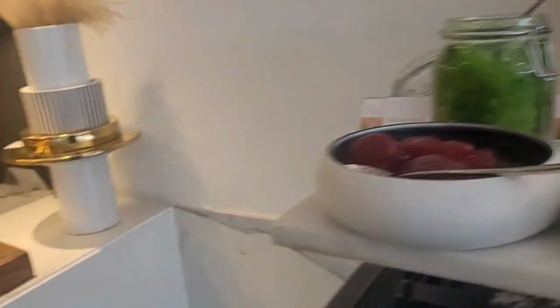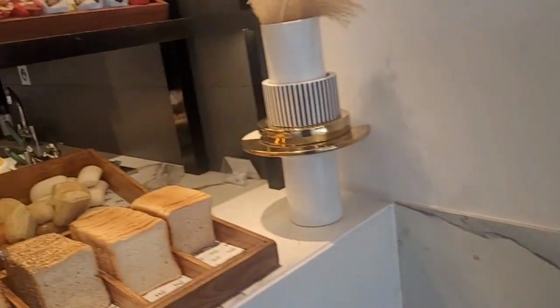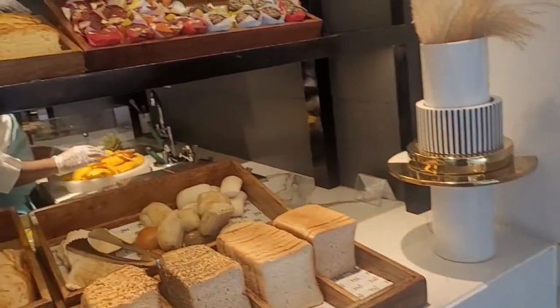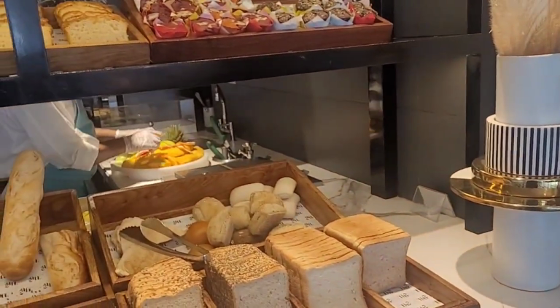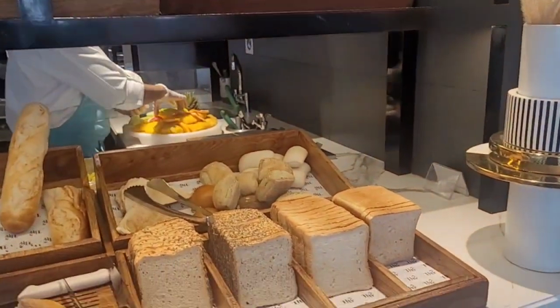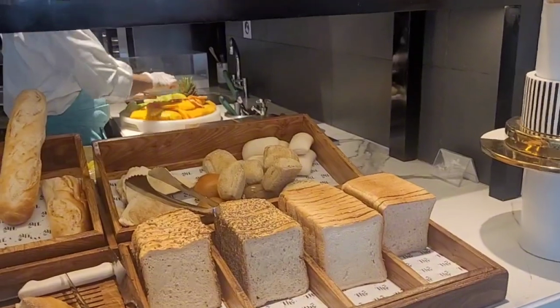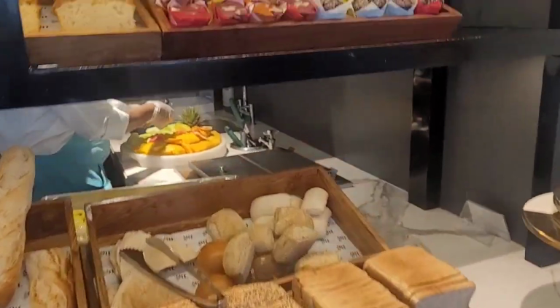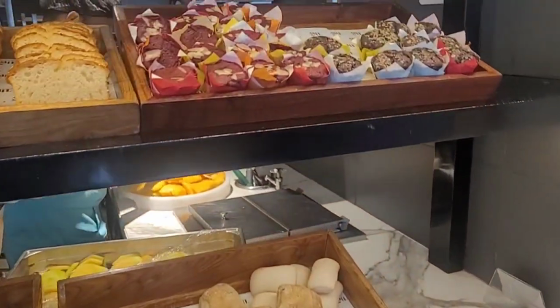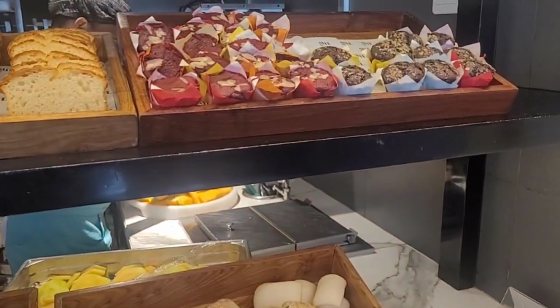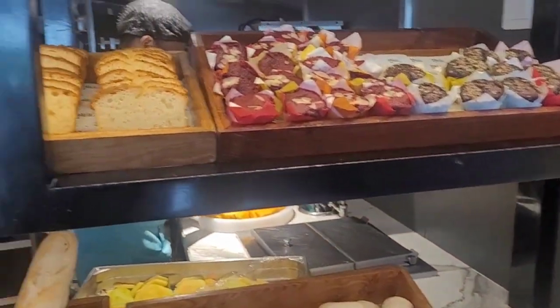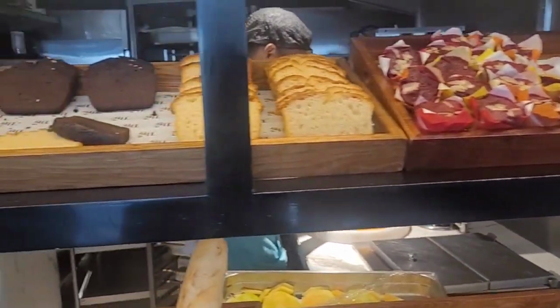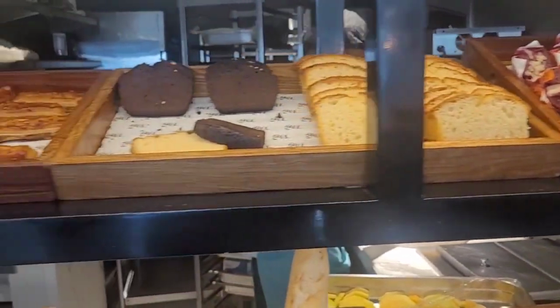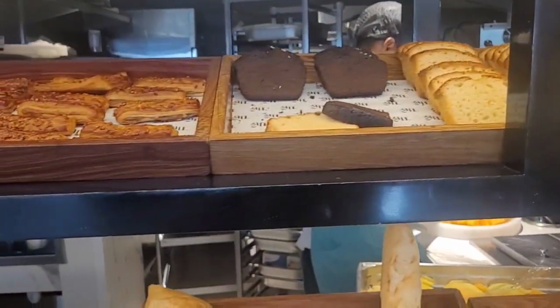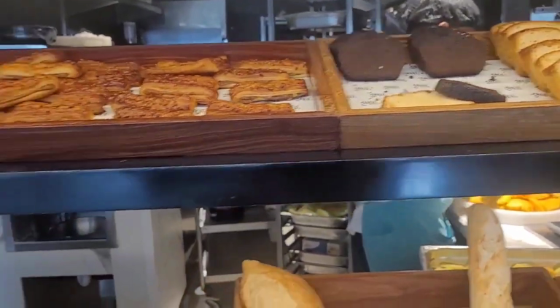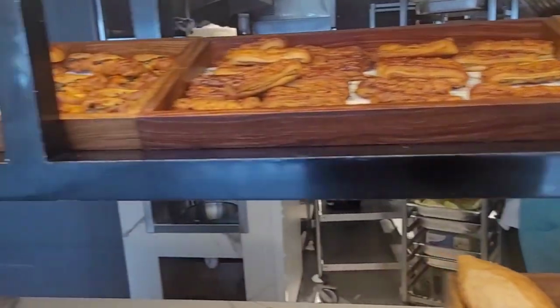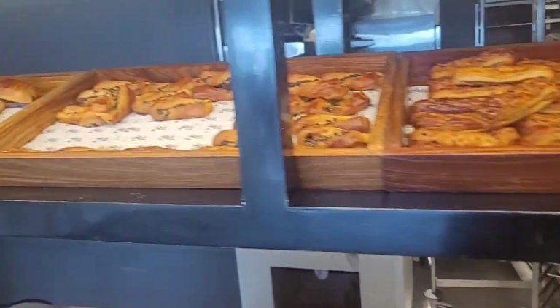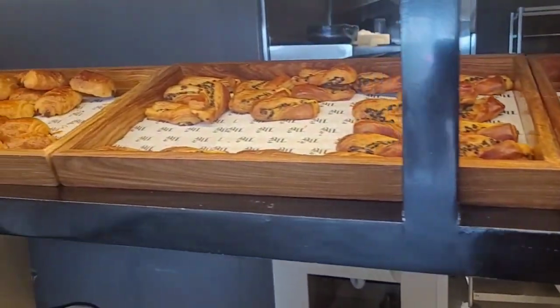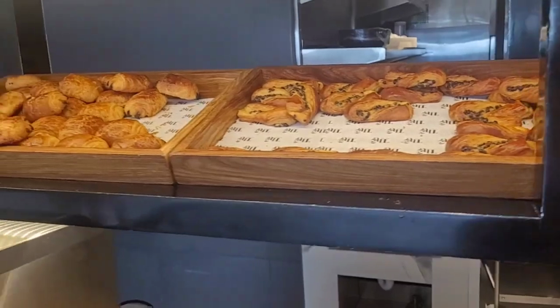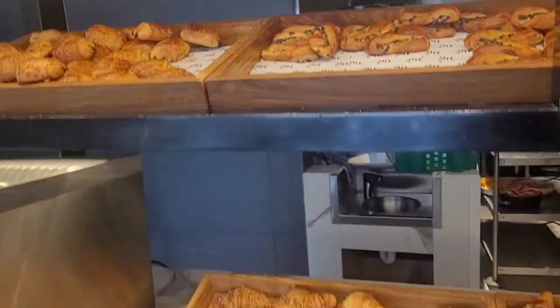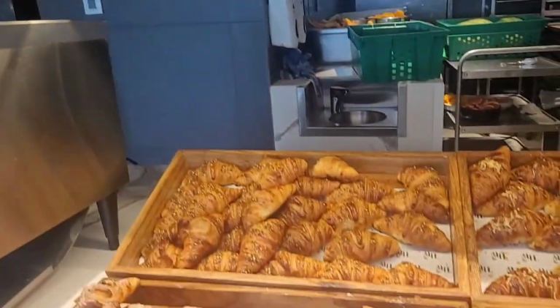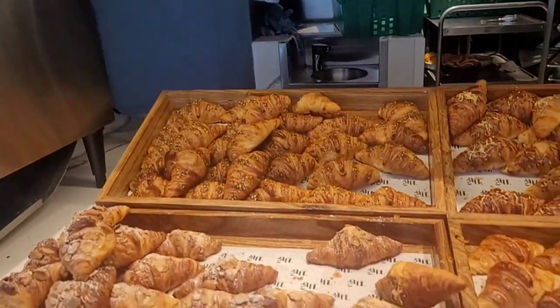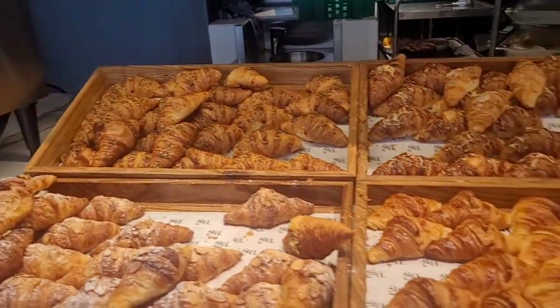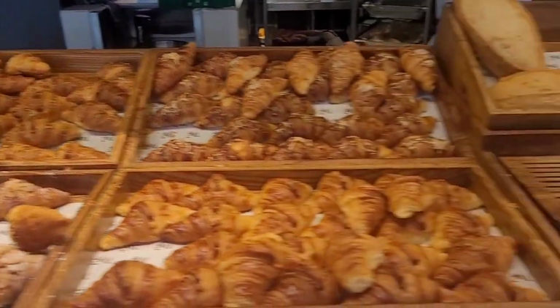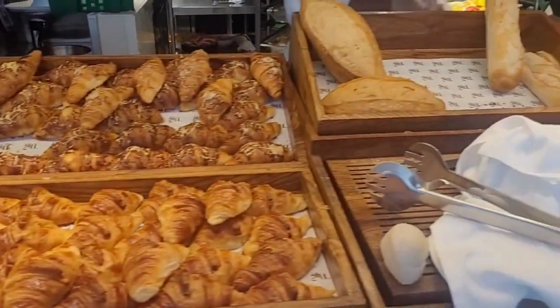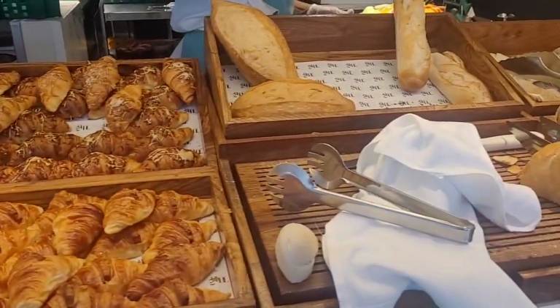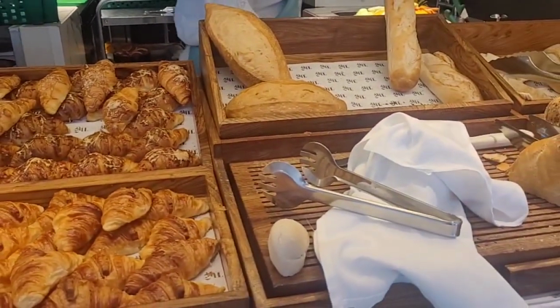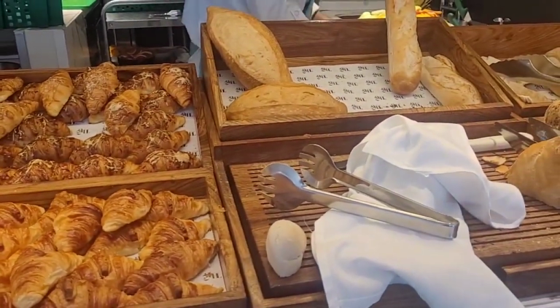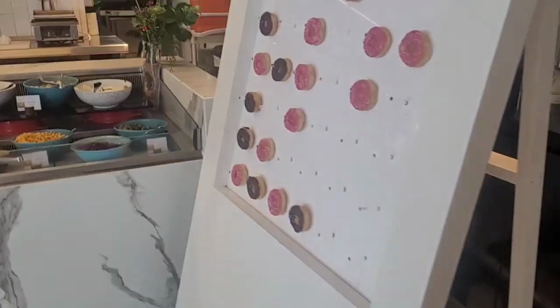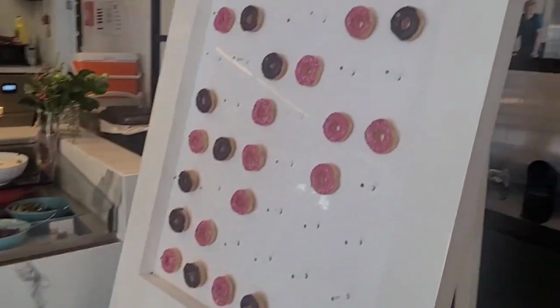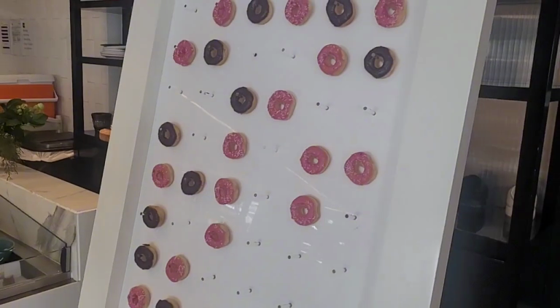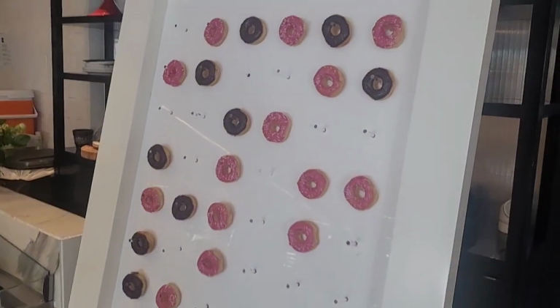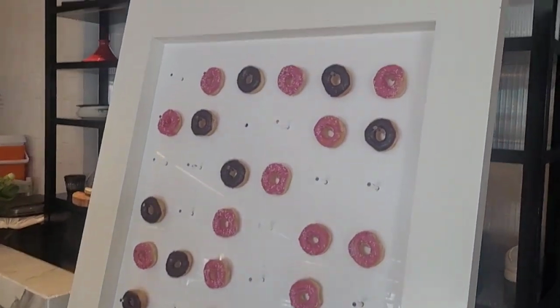This is the bakery section. We have the donuts here.